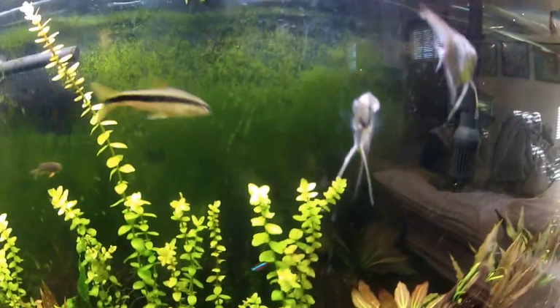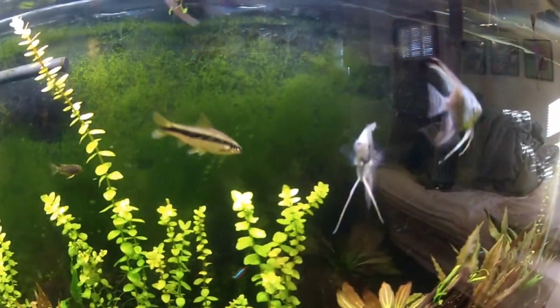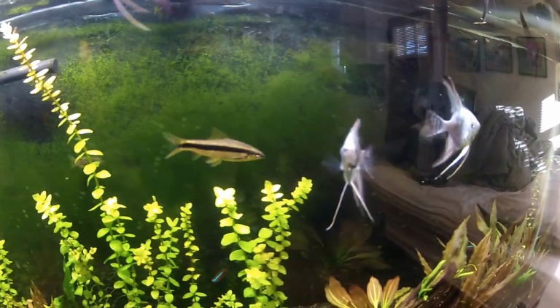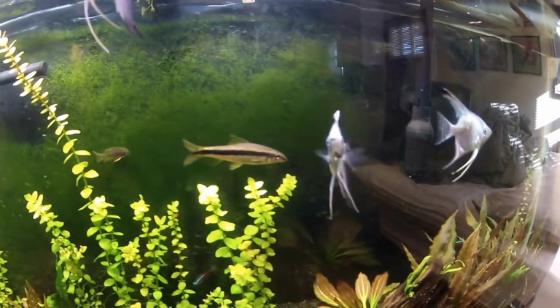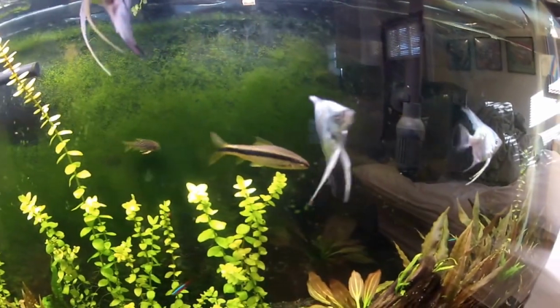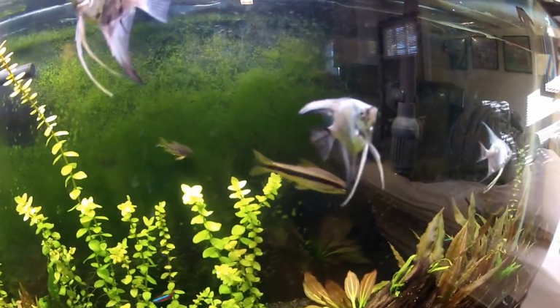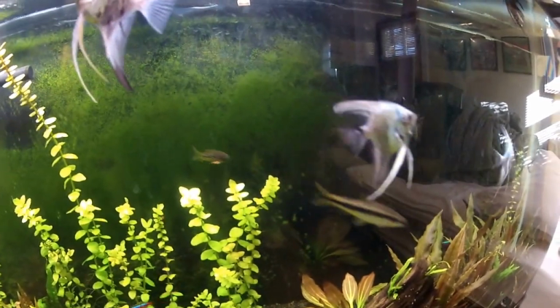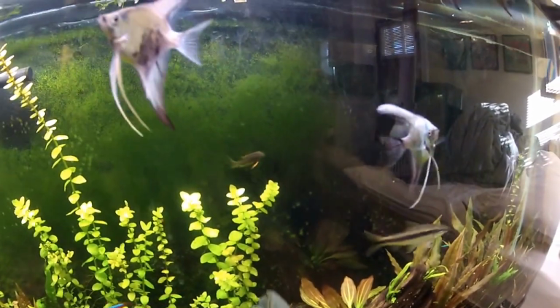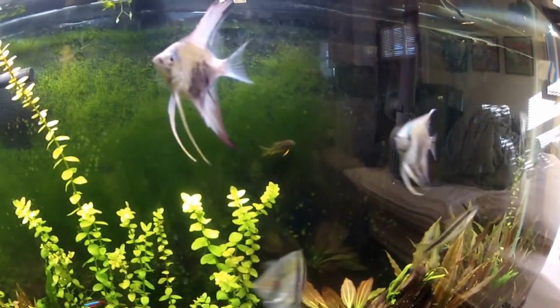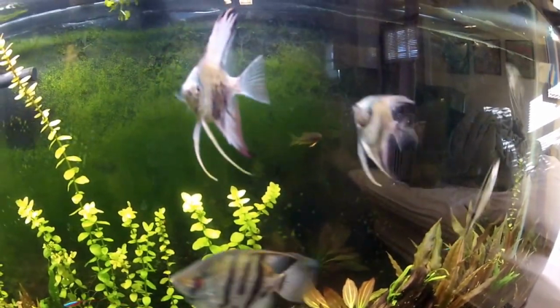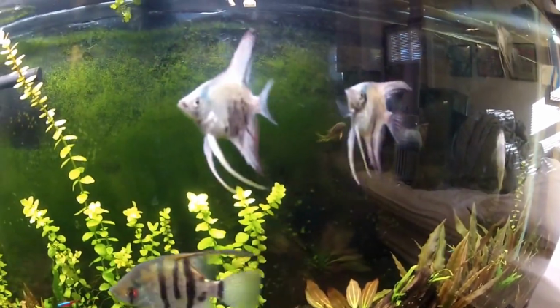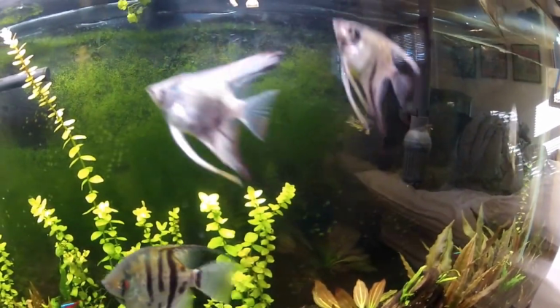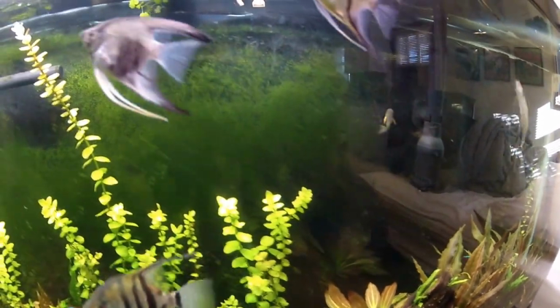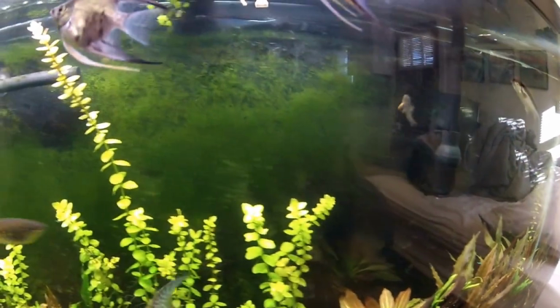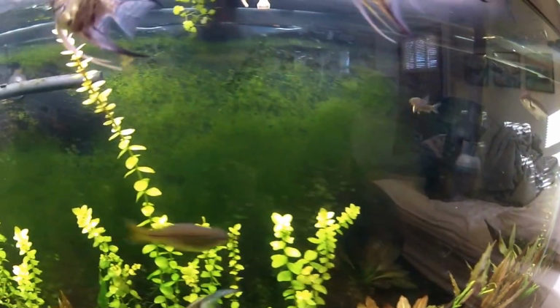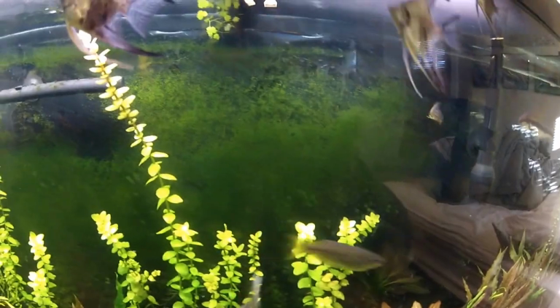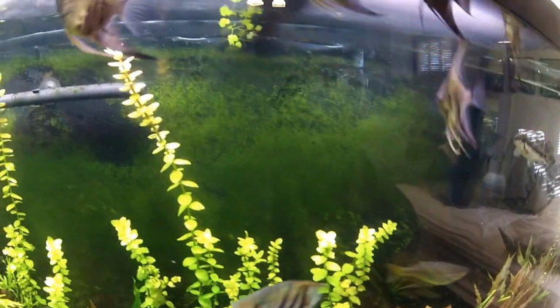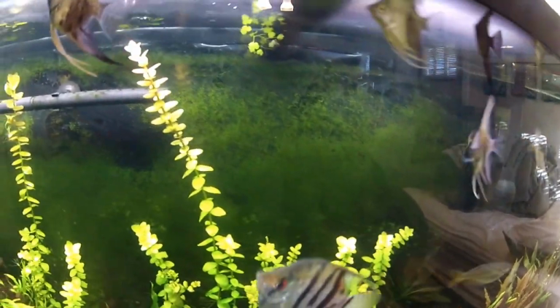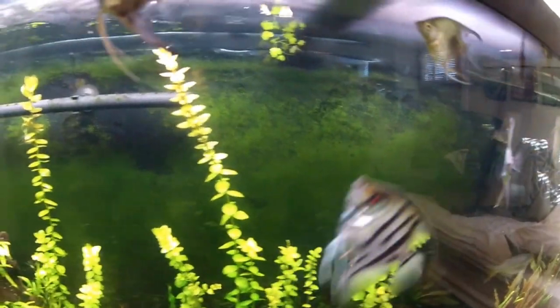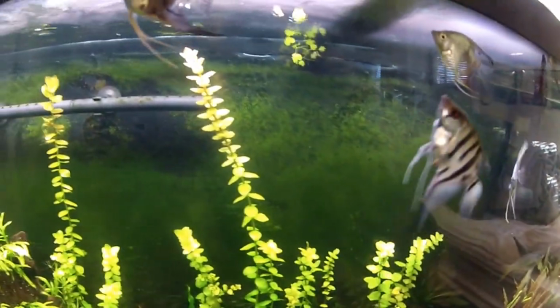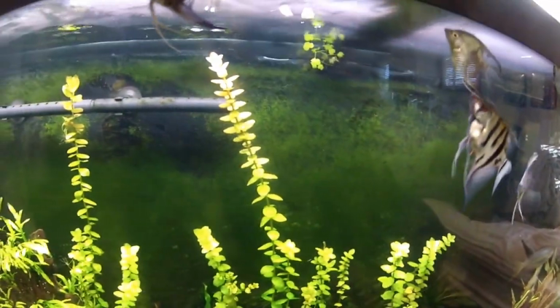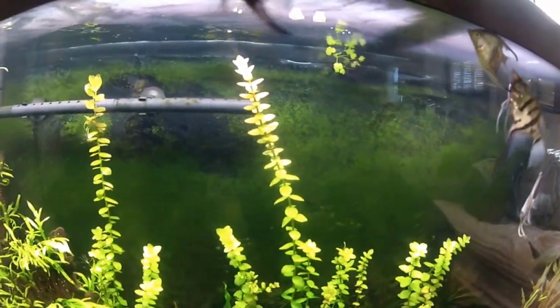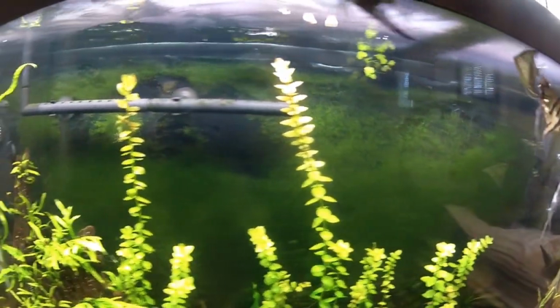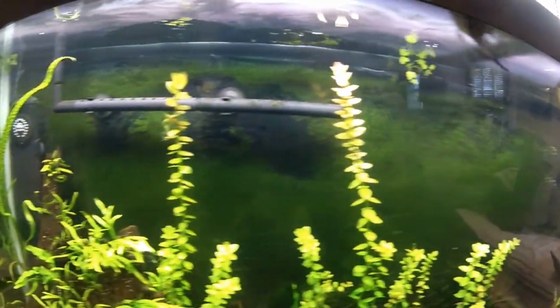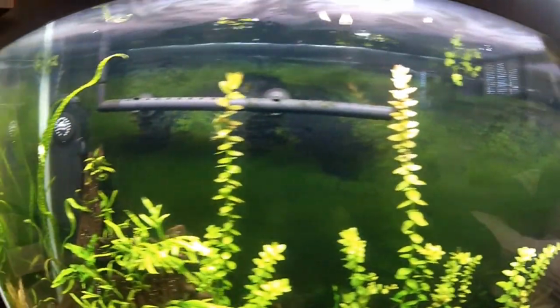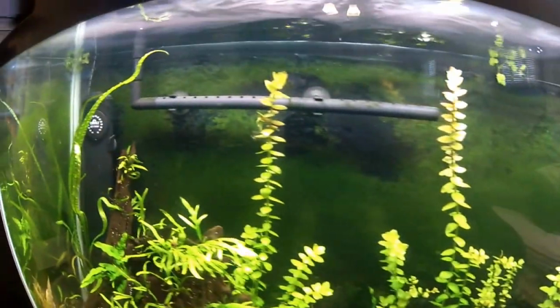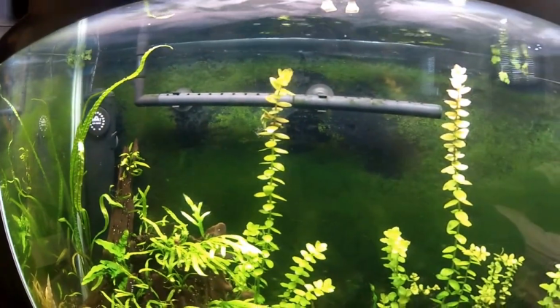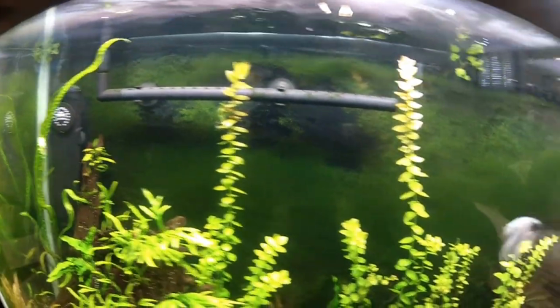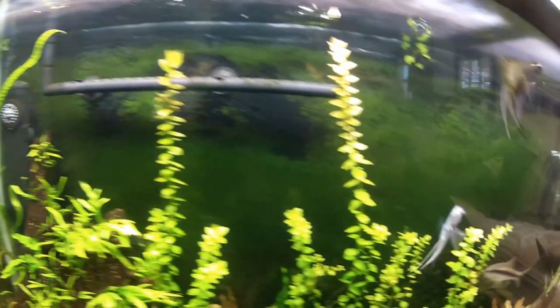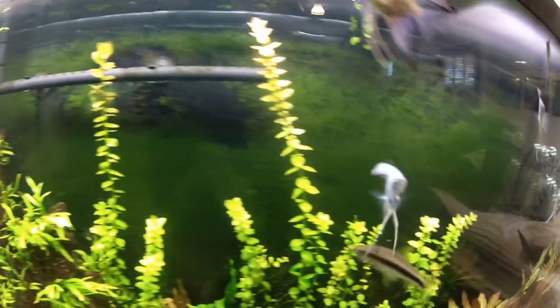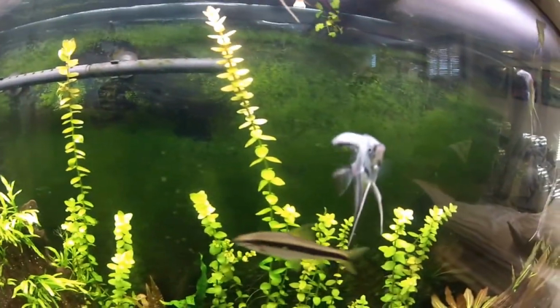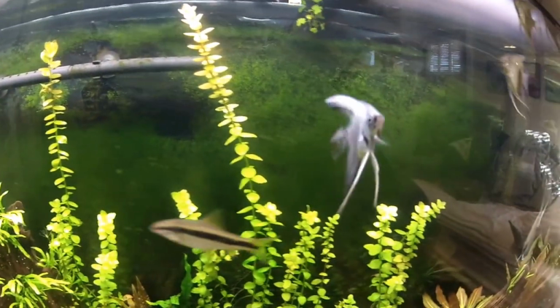No ammonia, no nitrites — I think I have like five ppm nitrates. My temperature is high; you want to raise your temperature. Mine's always at about 81 degrees.